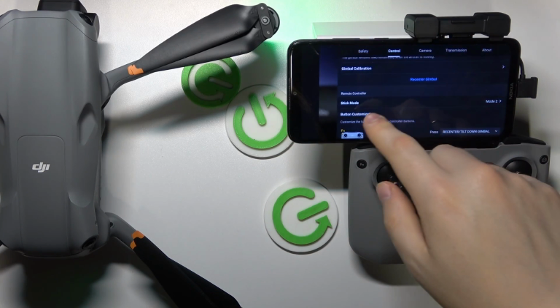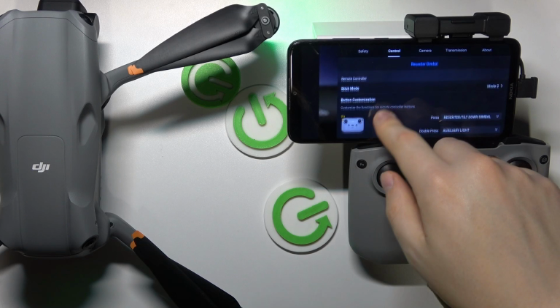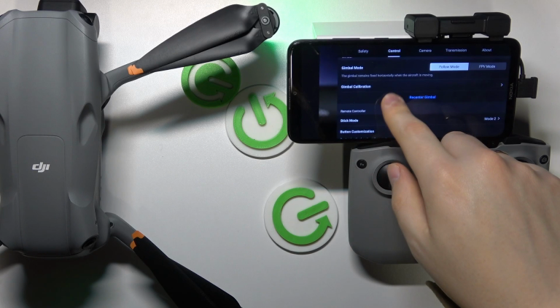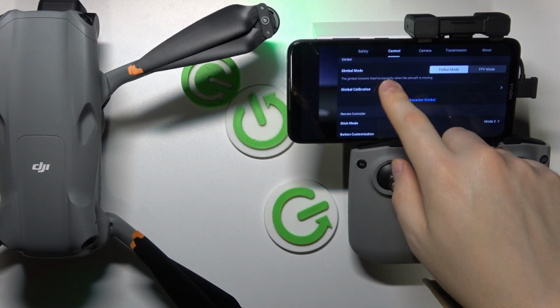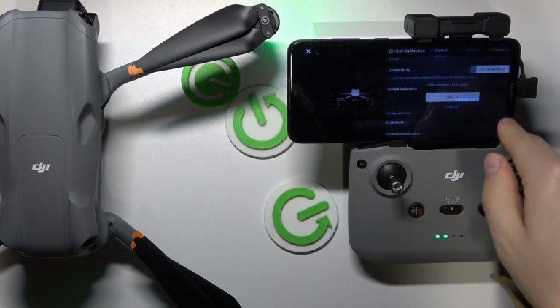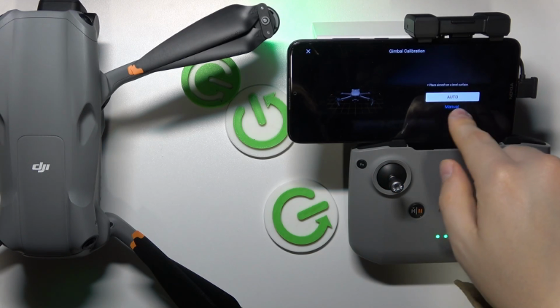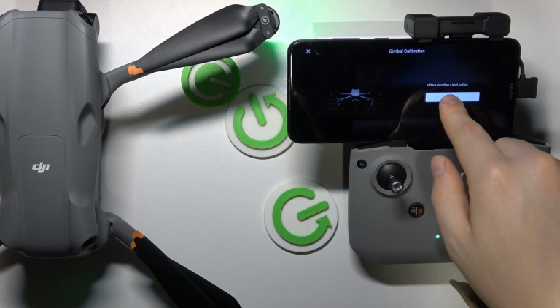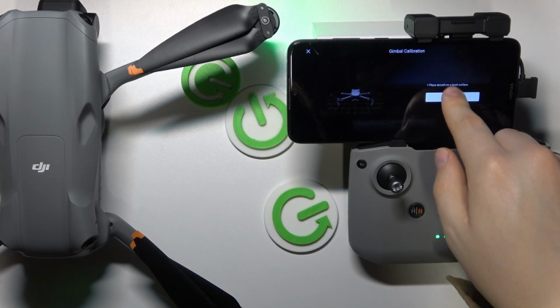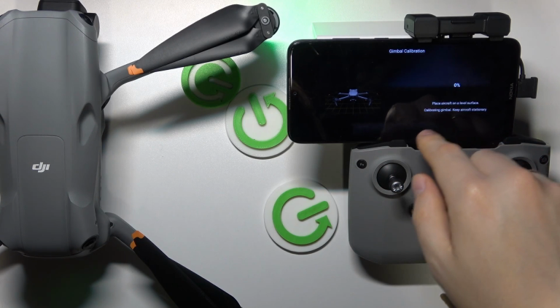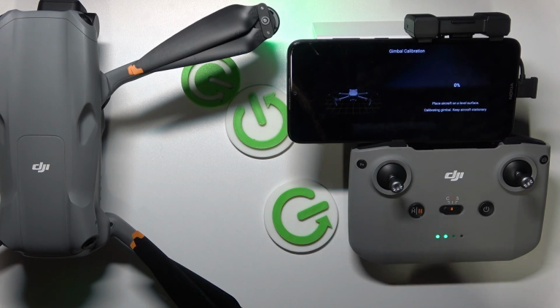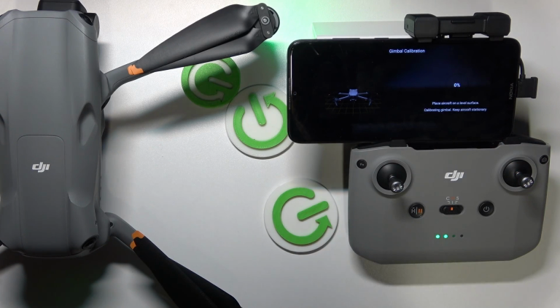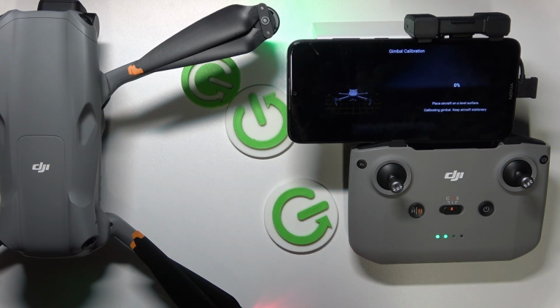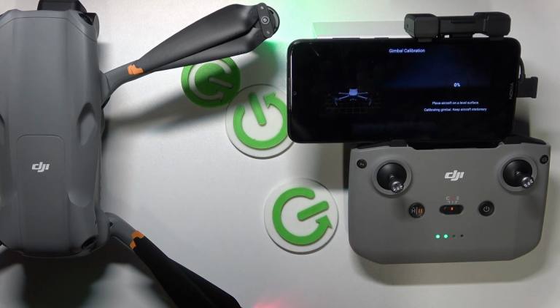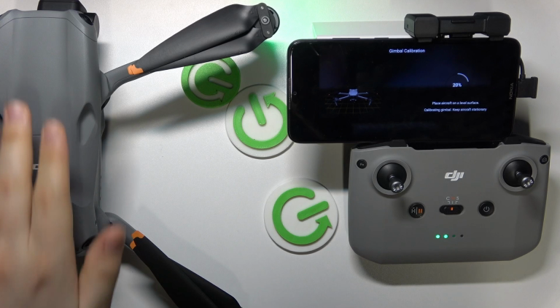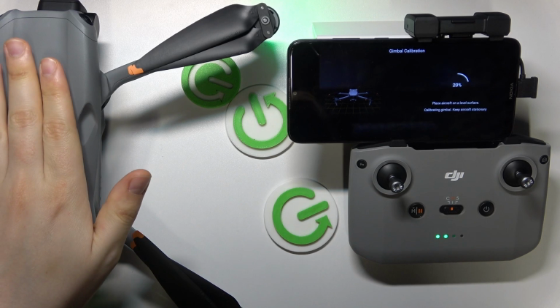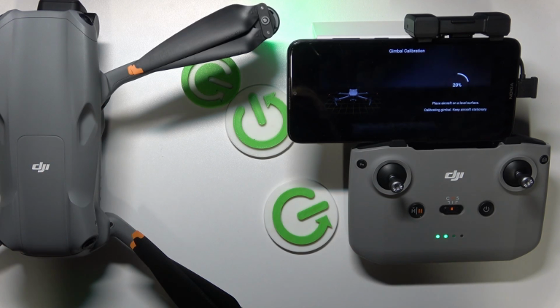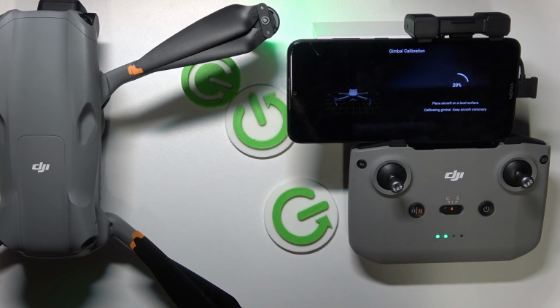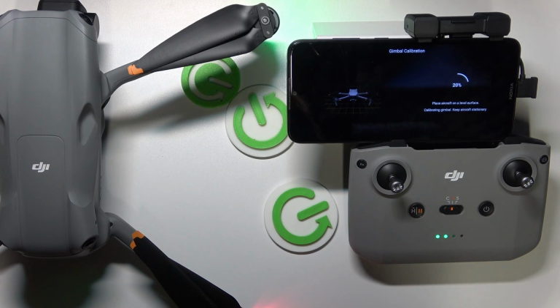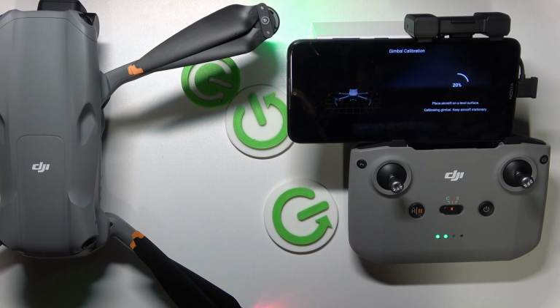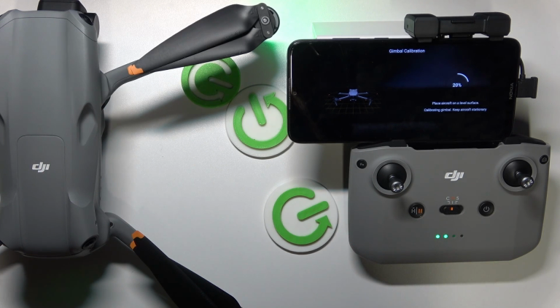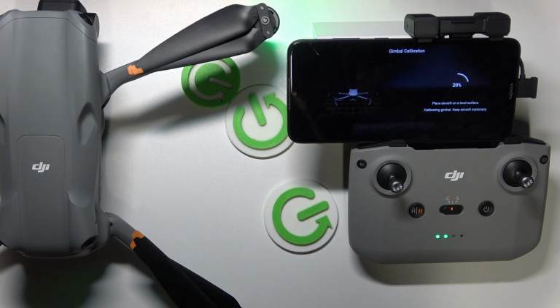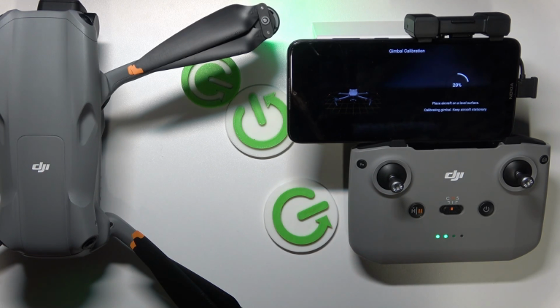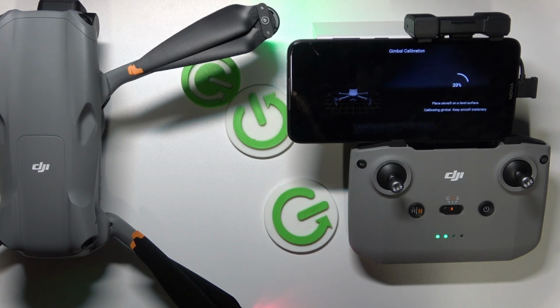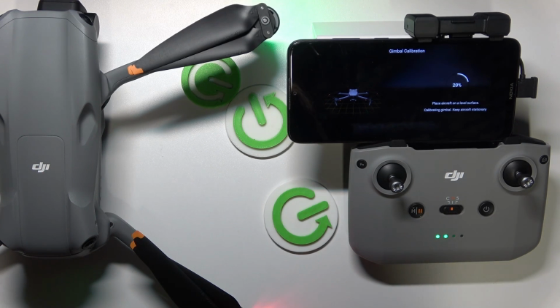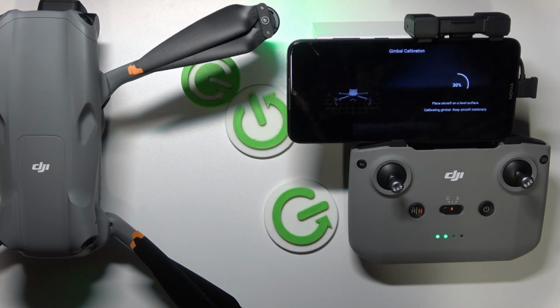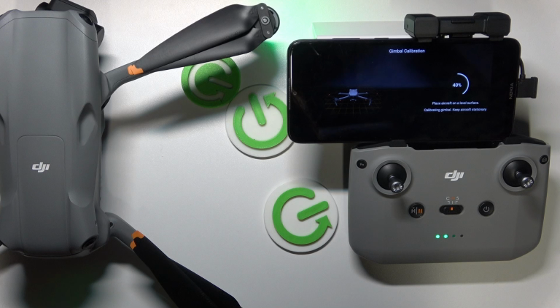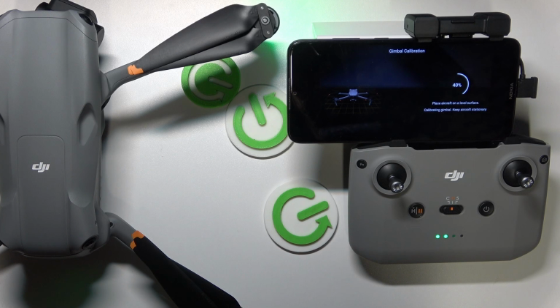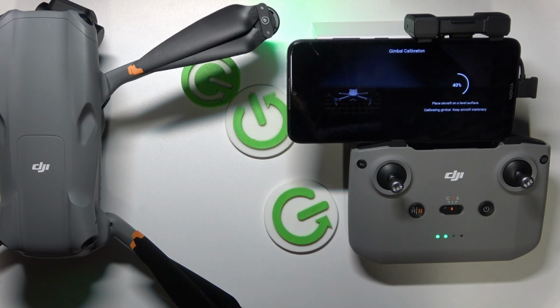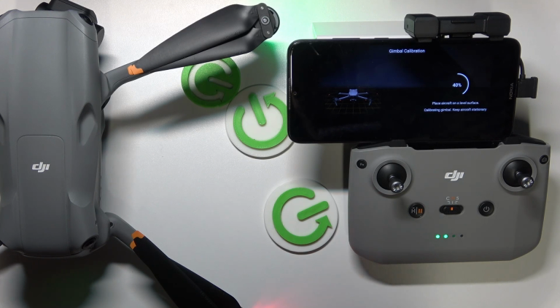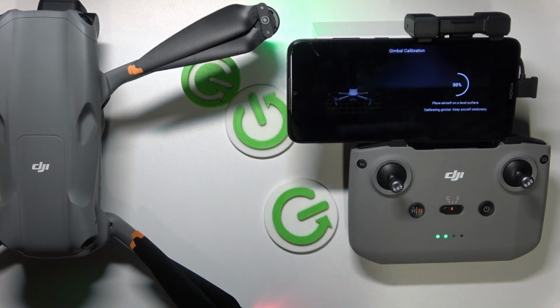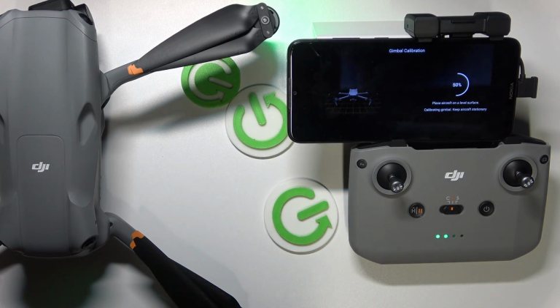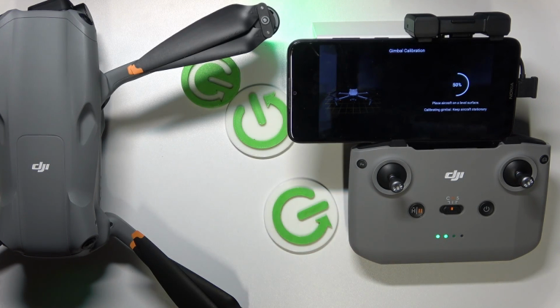So, for gimbal calibration, instead of manual, we'll press auto. First, of course, place the aircraft on a level surface, and now simply wait for the gimbal calibration to be performed automatically.